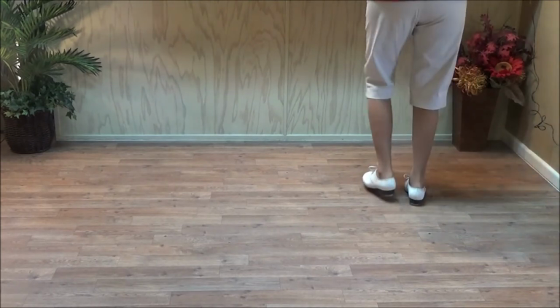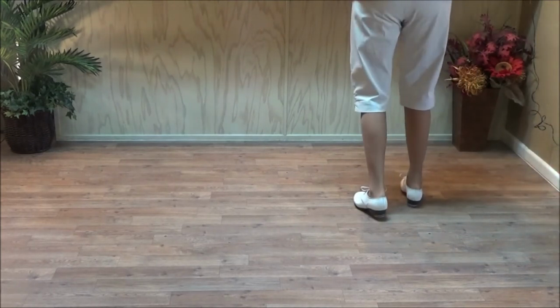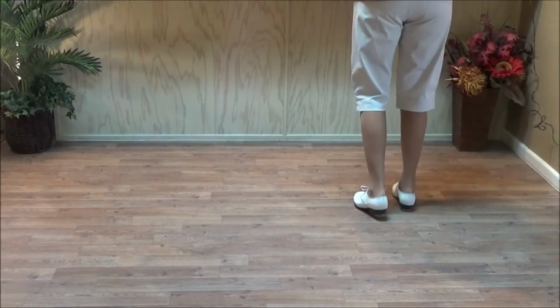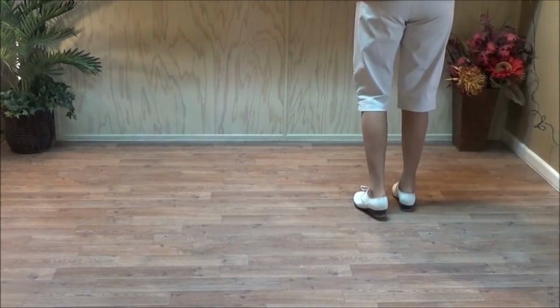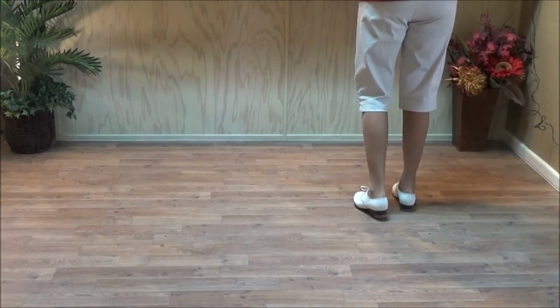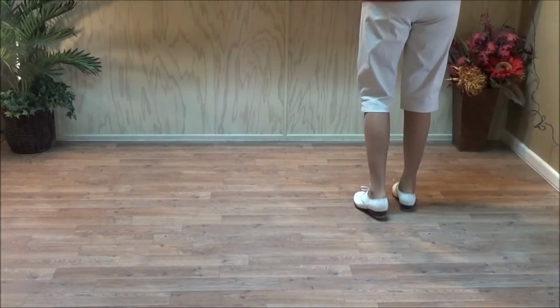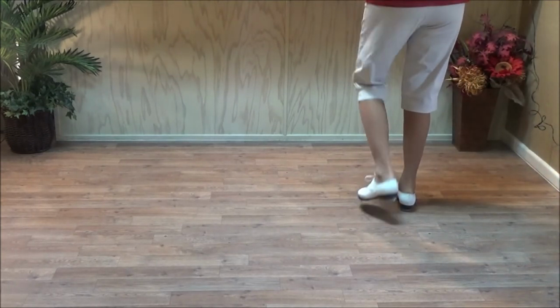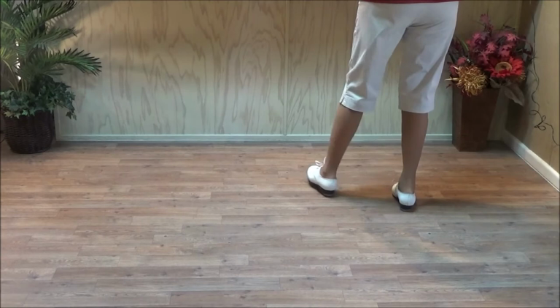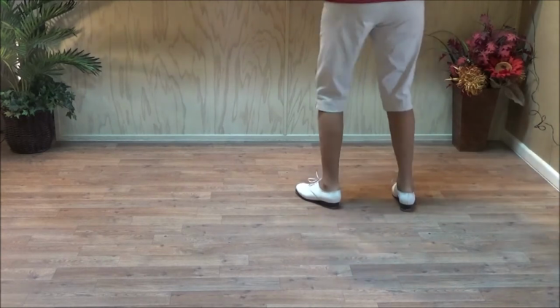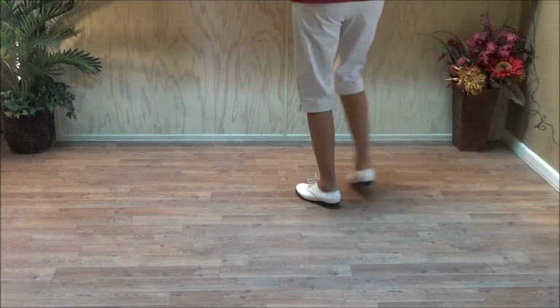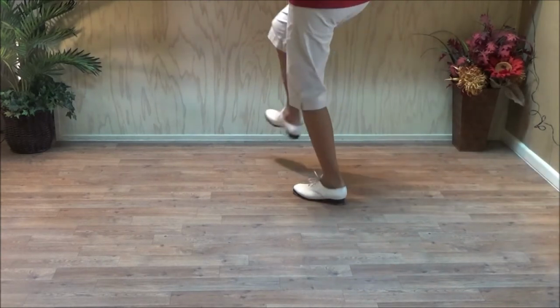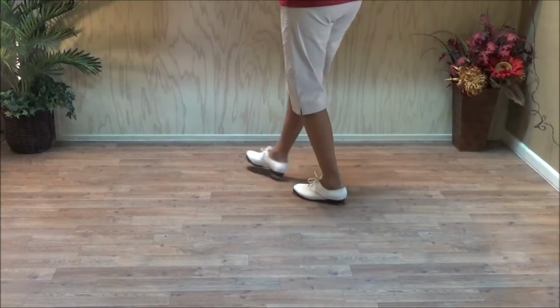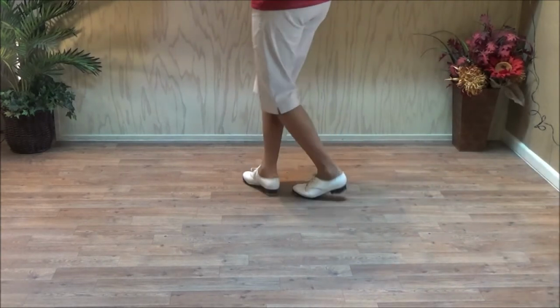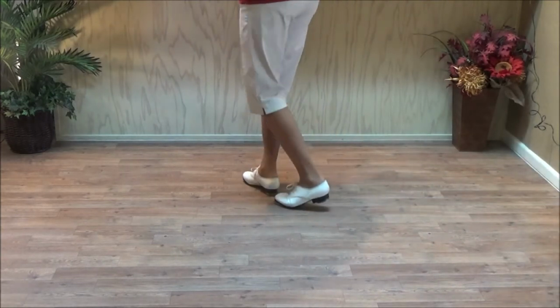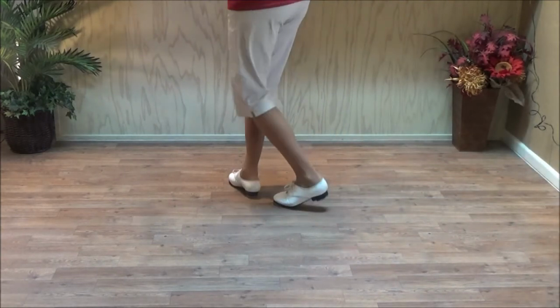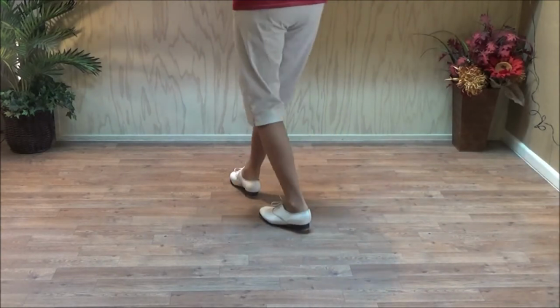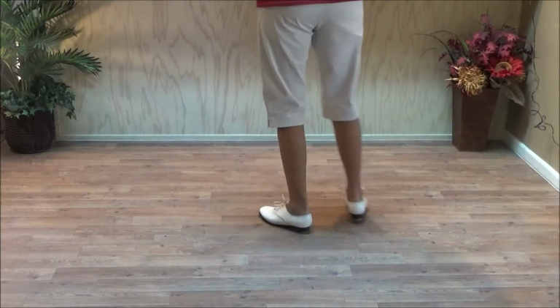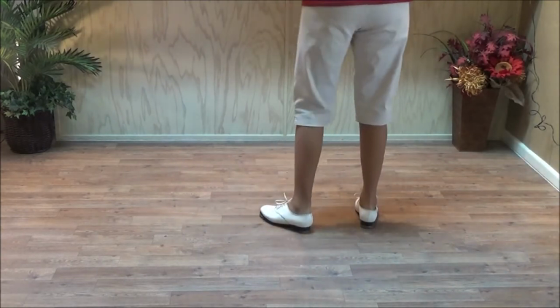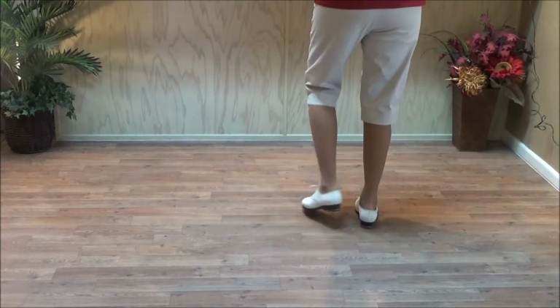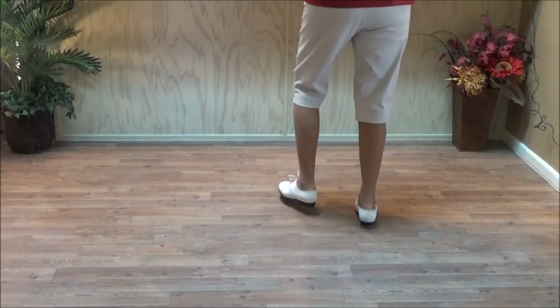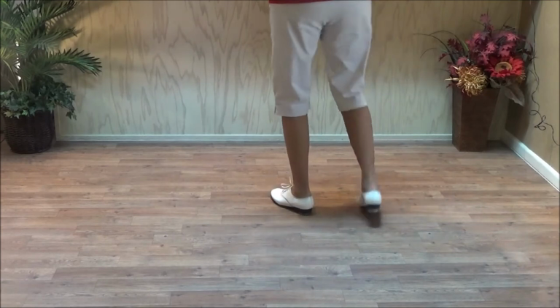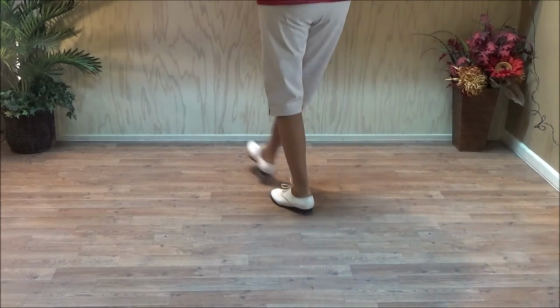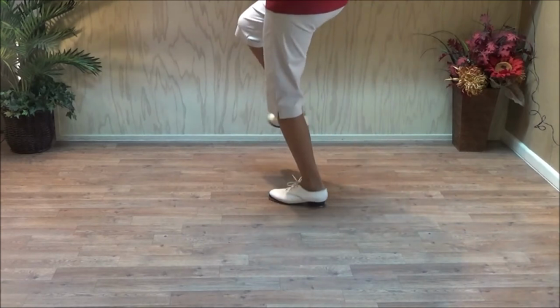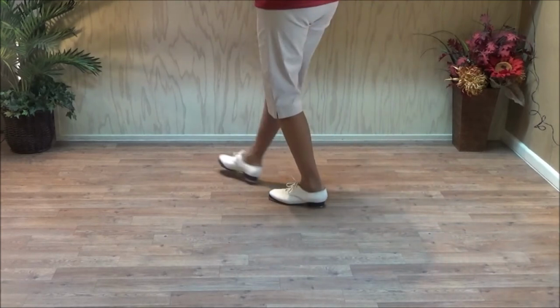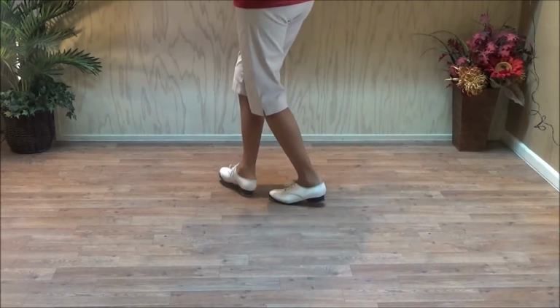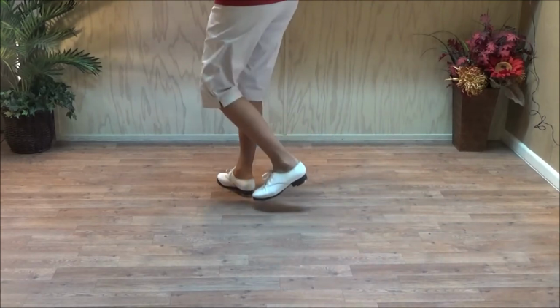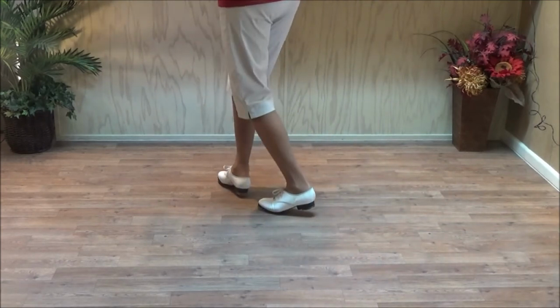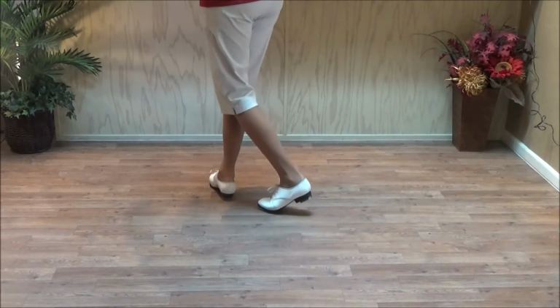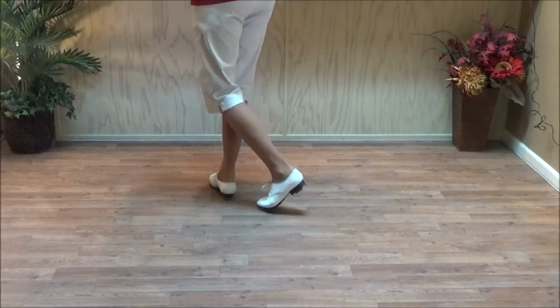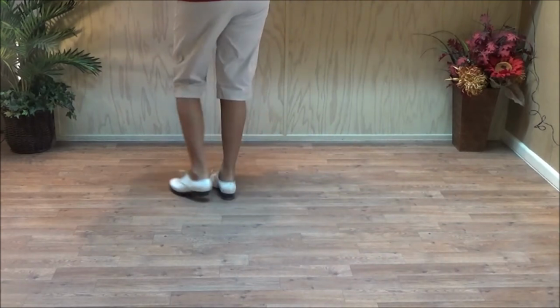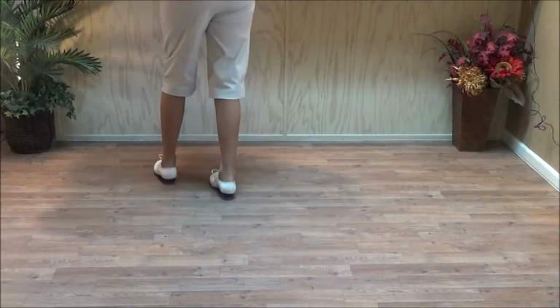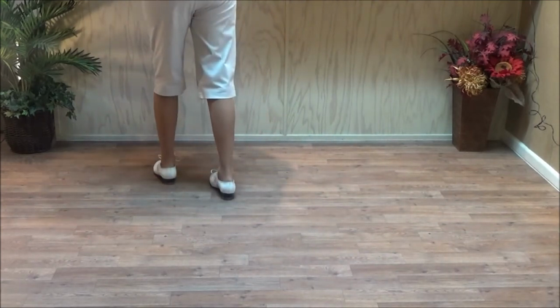So one brush over is just one of those. Double step, brush across, and a basic. The timing is: and a one and two and a three and four. Just like a rocking chair.